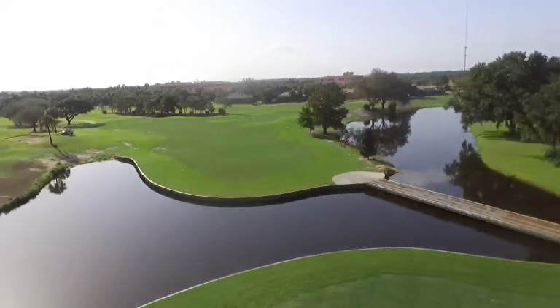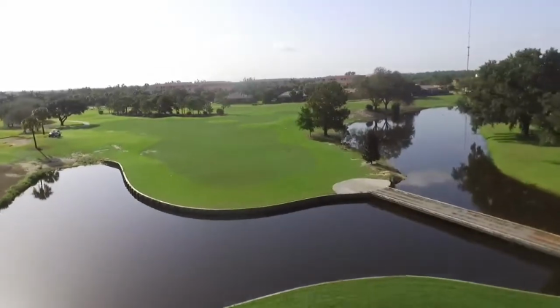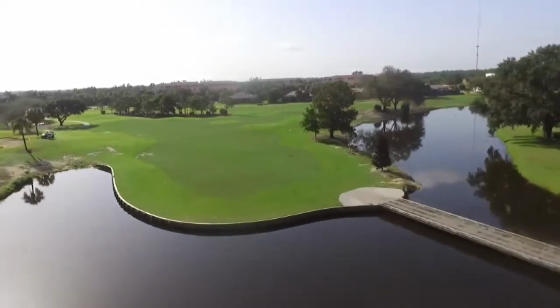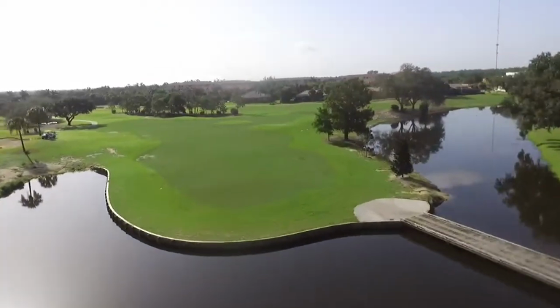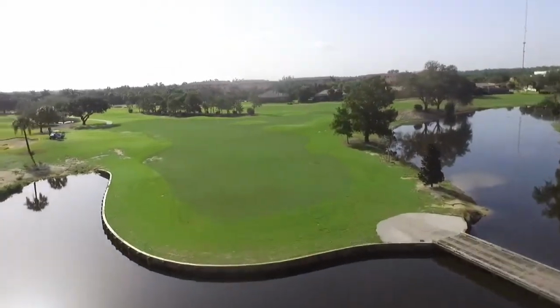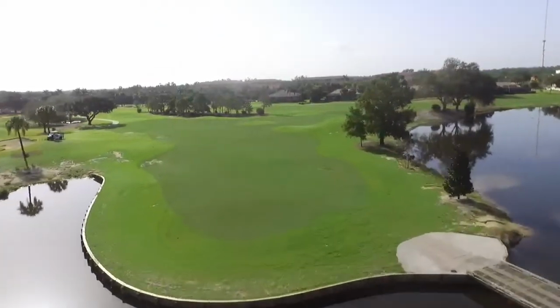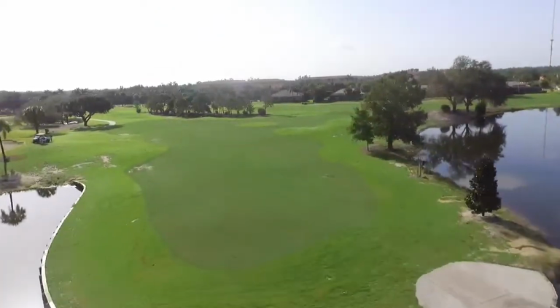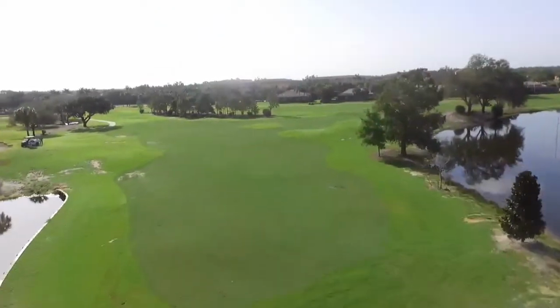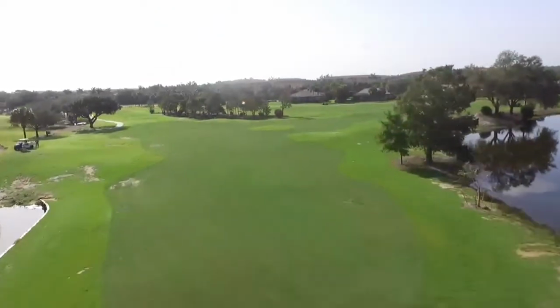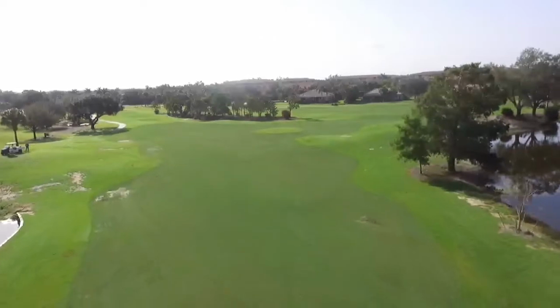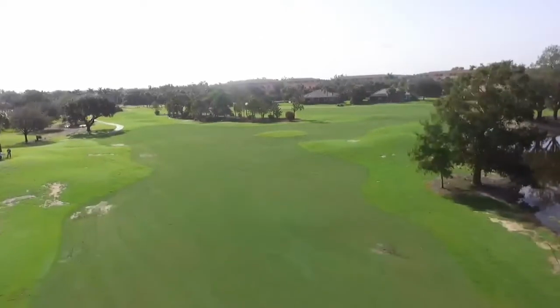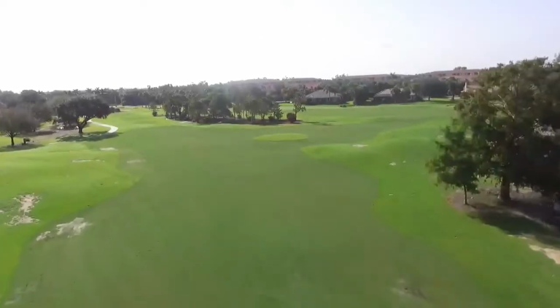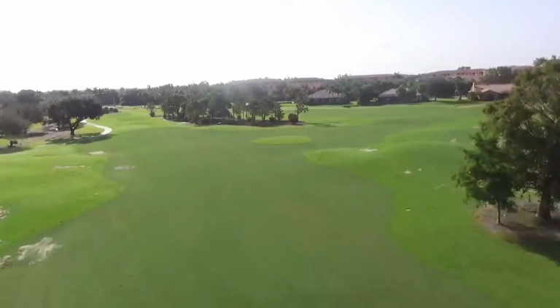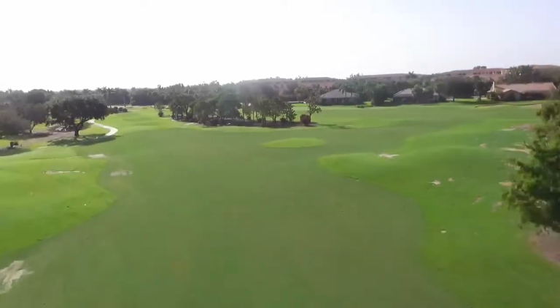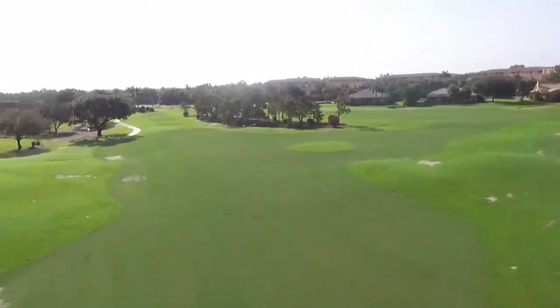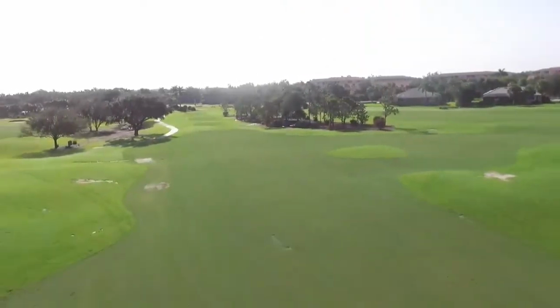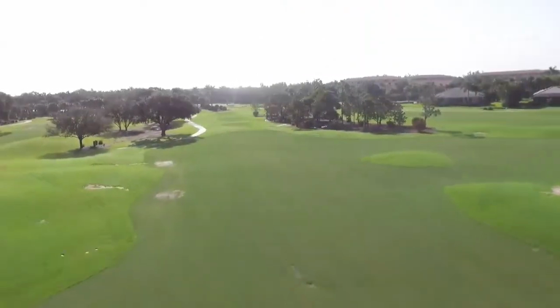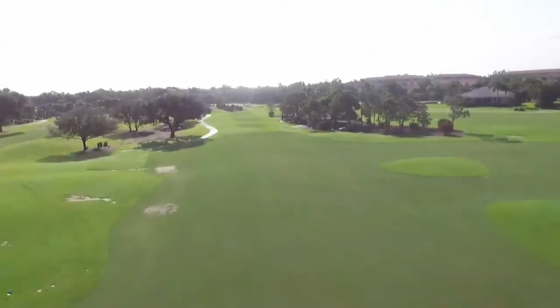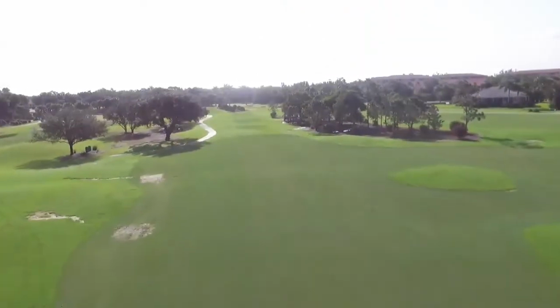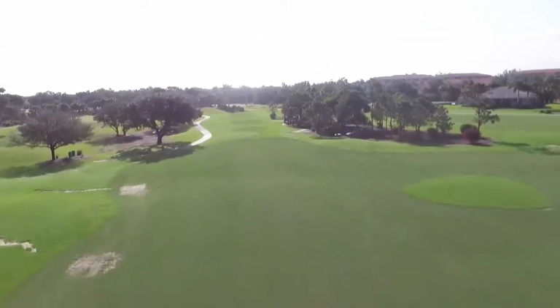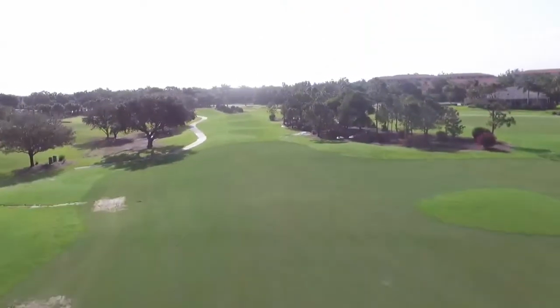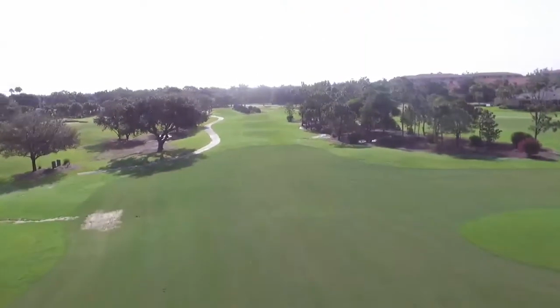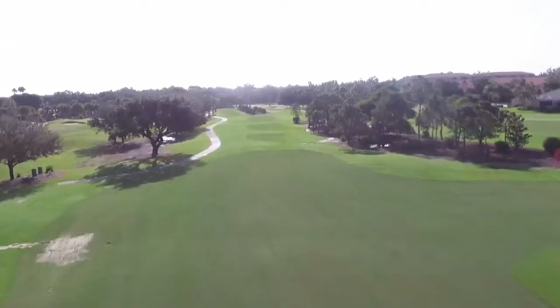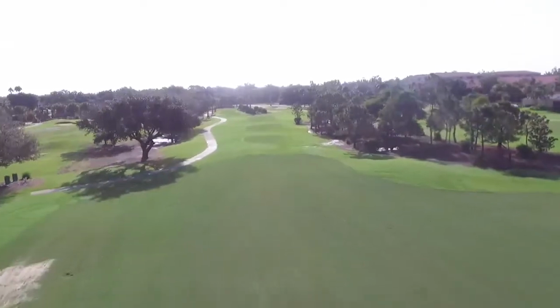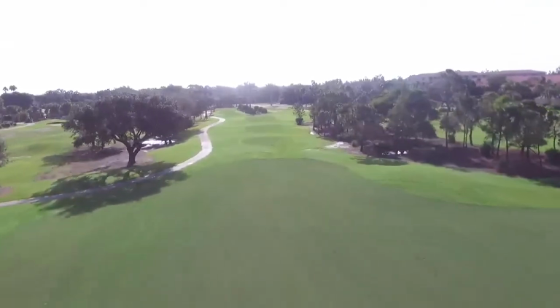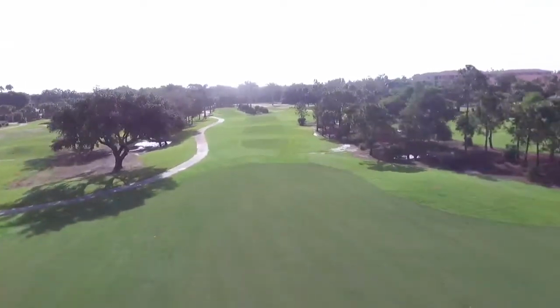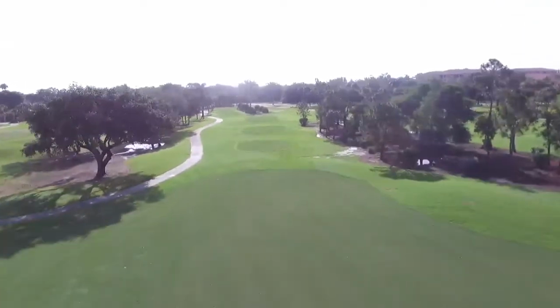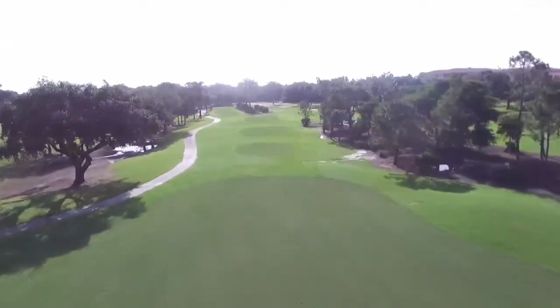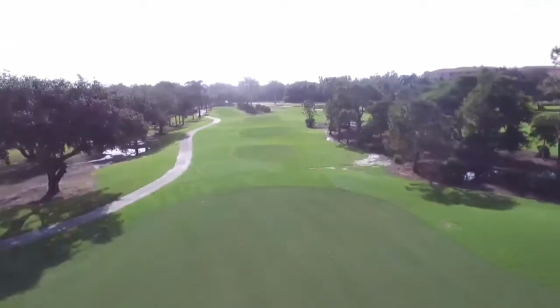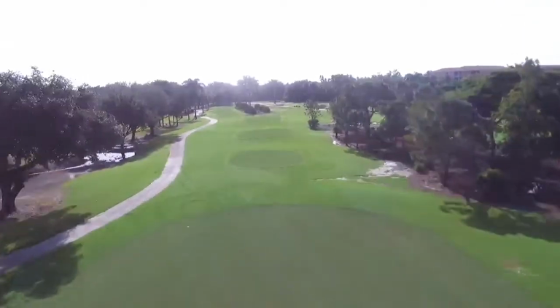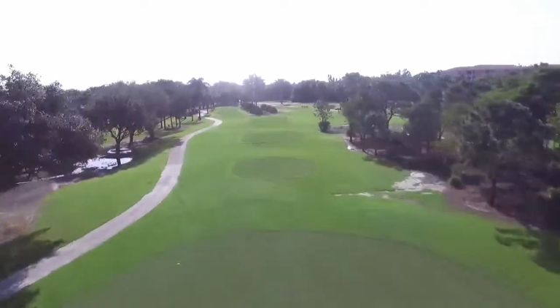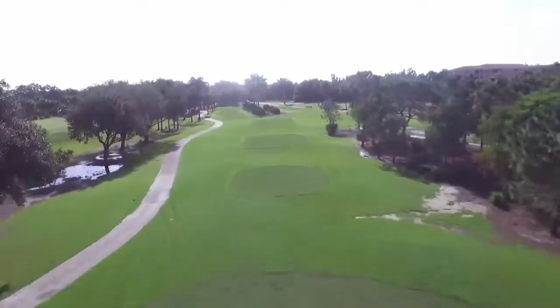Again, you can see the definition of the fairway to the rough, where hole number 10 and 16 fairways slightly connect there, and looking back down at the tees that are almost completely grown in after just six weeks.